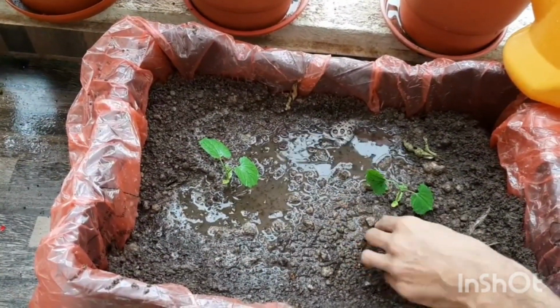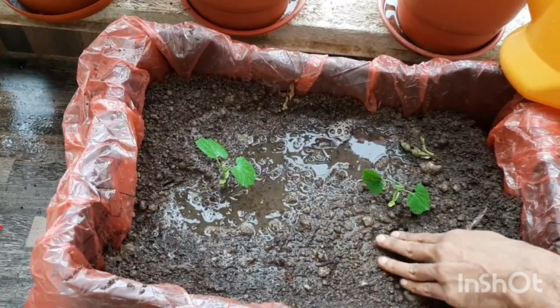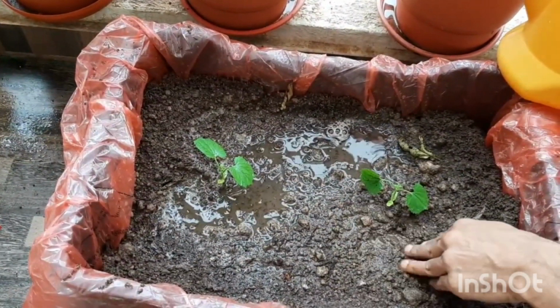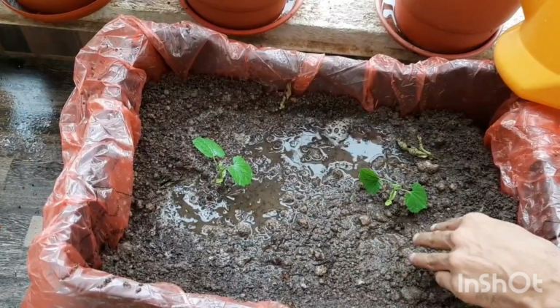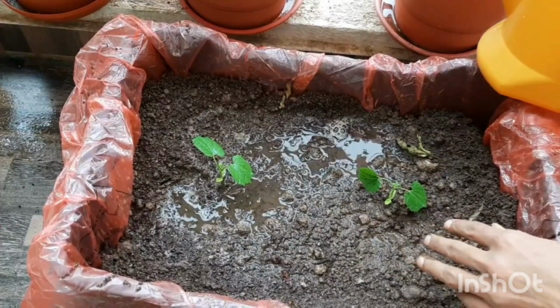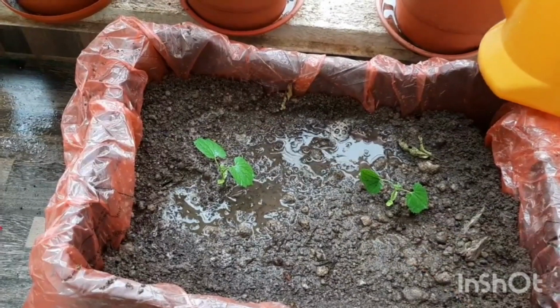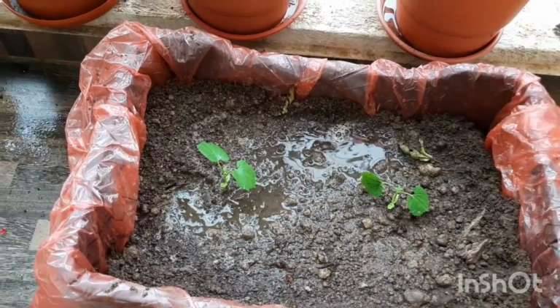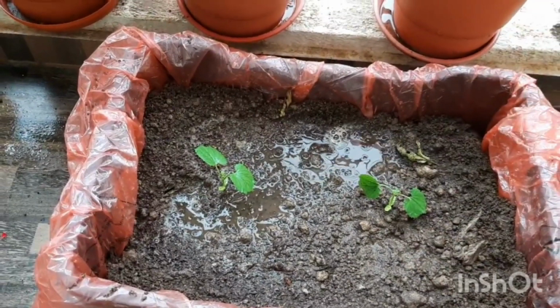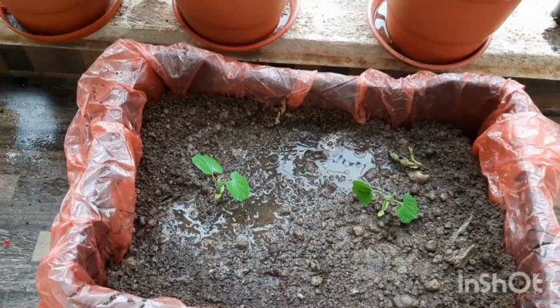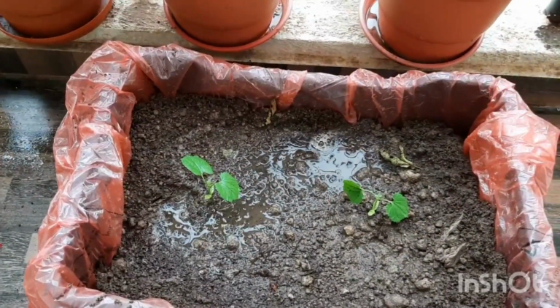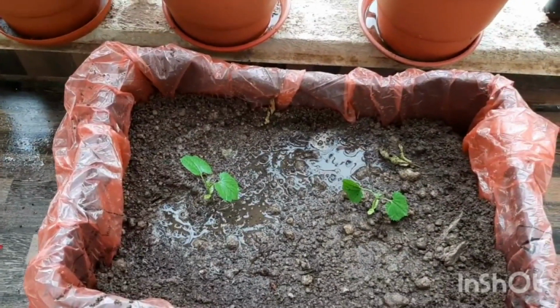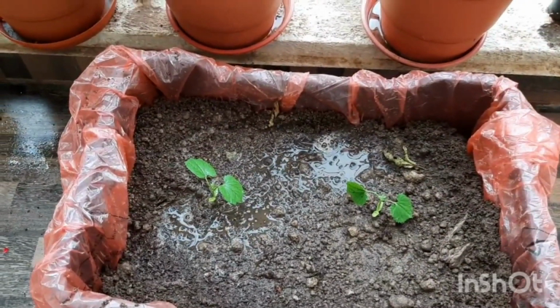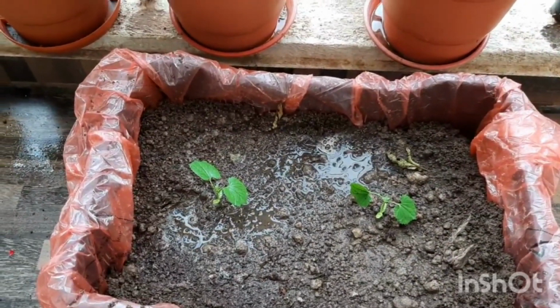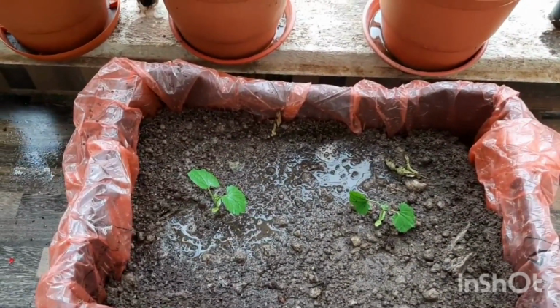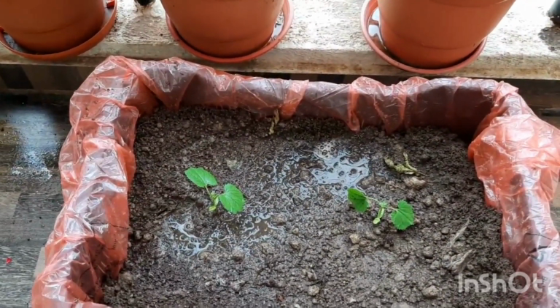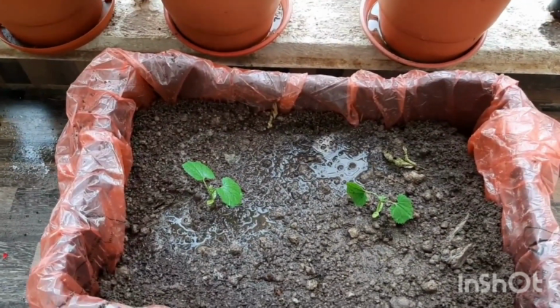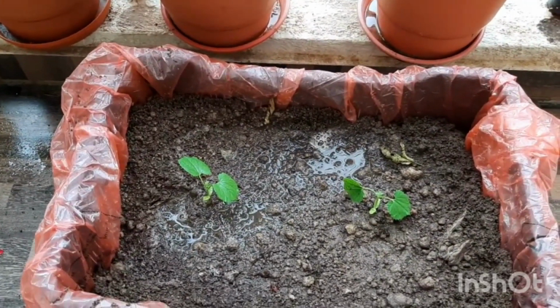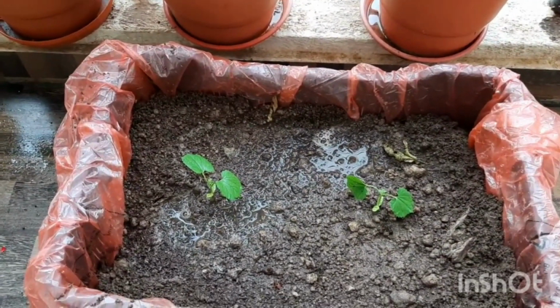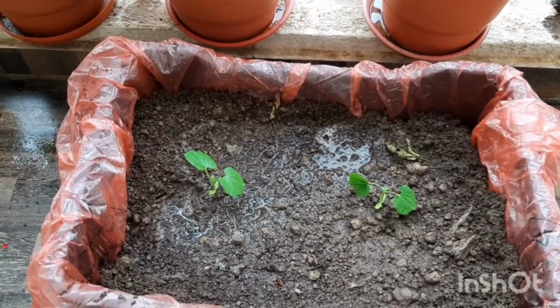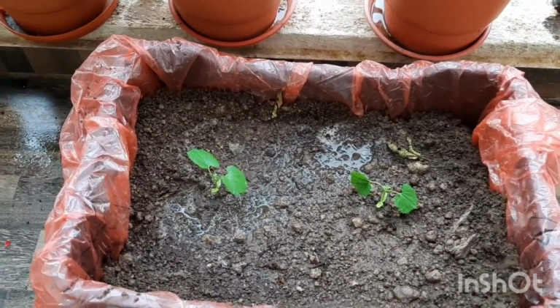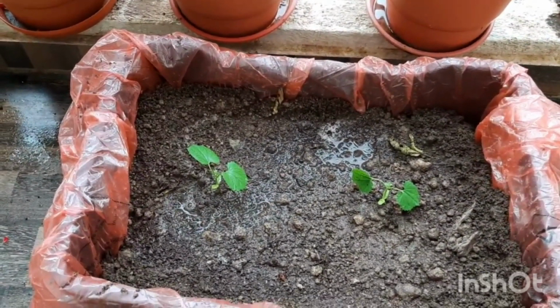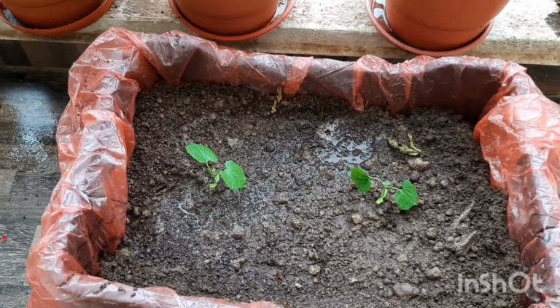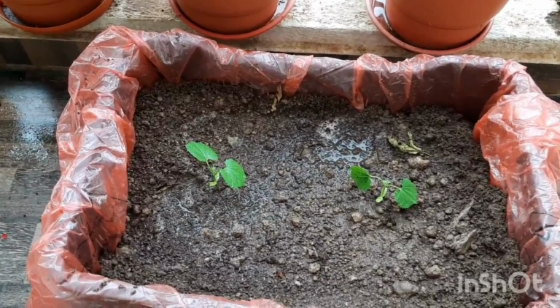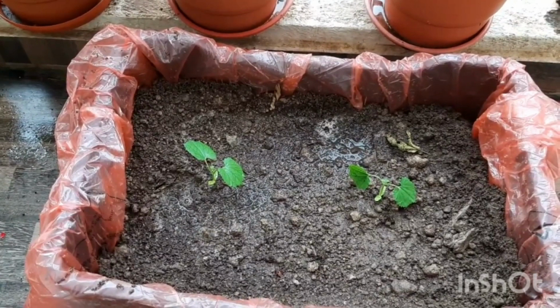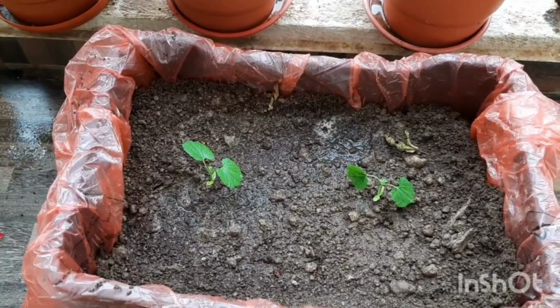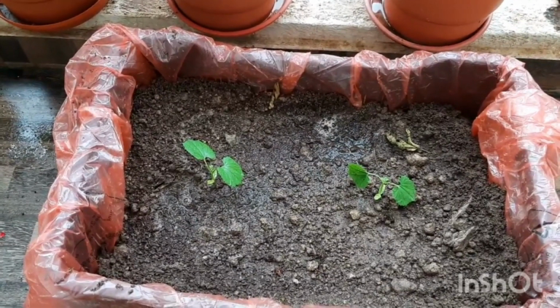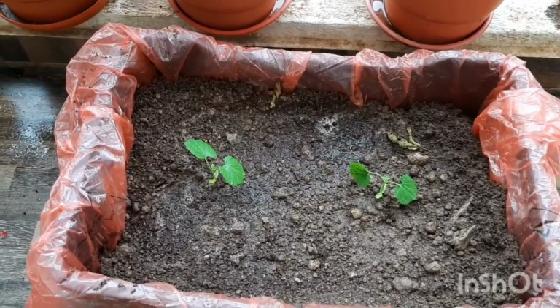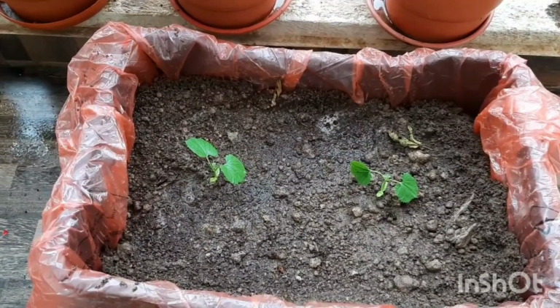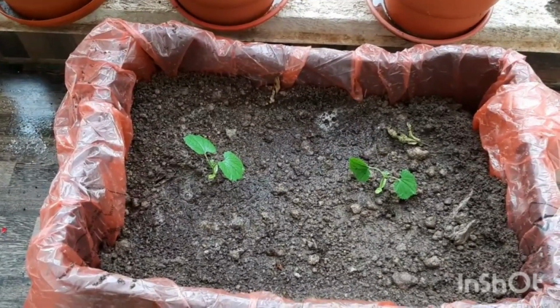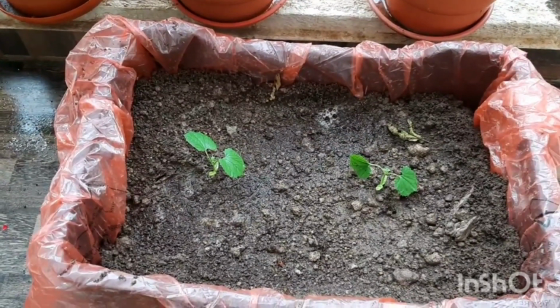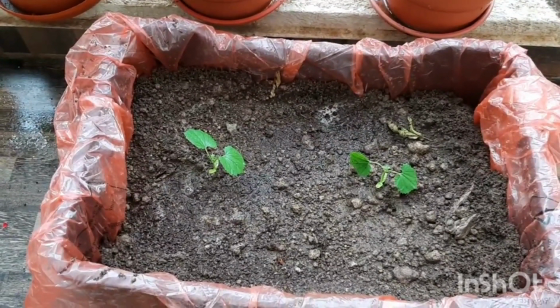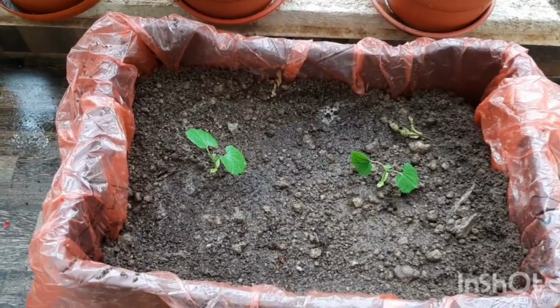I have a separate video where I'll show you how this bitter gourd has grown into a complete vine and has given fruits as well. If you like the video, please like it, share it, subscribe to my channel, and thank you for watching.